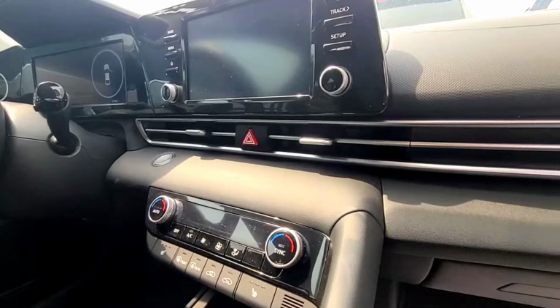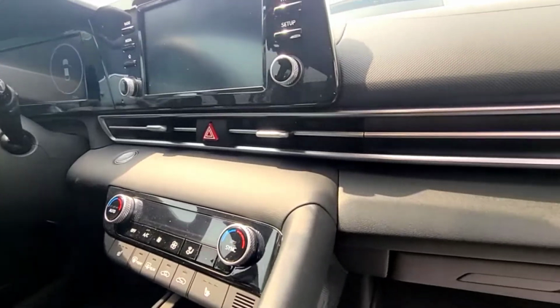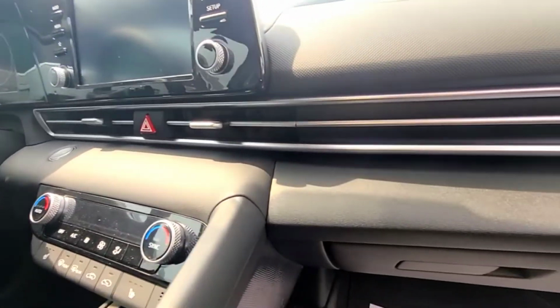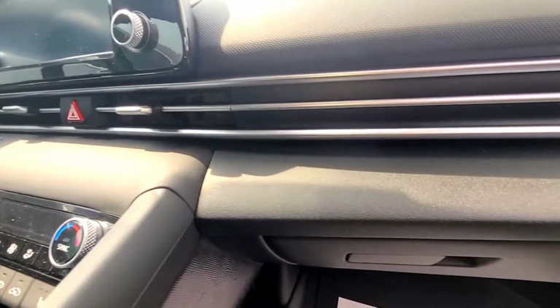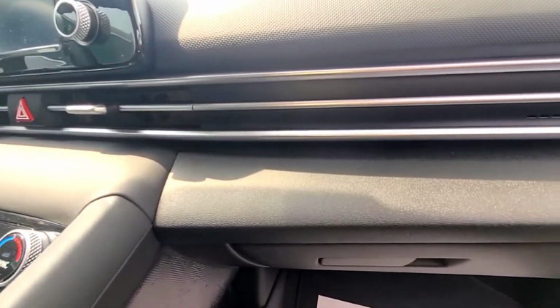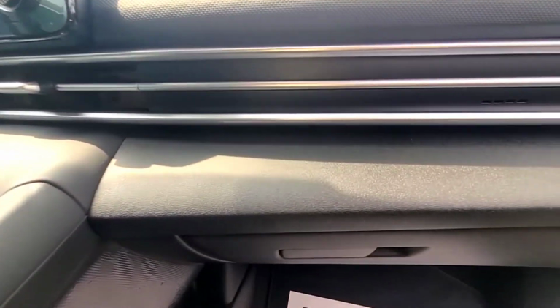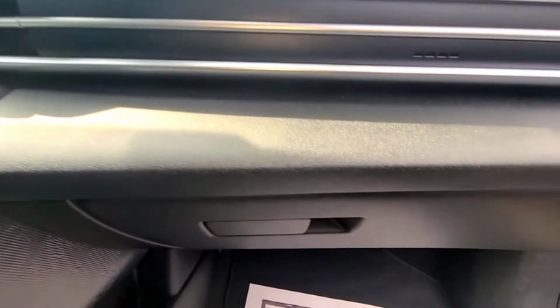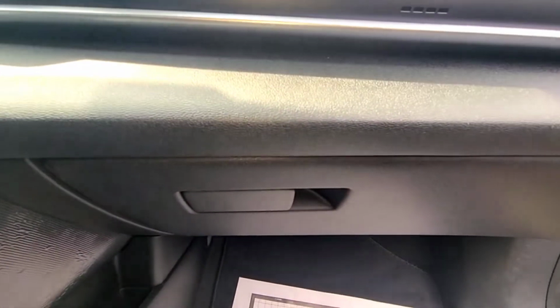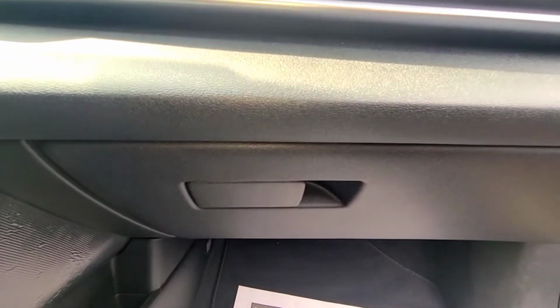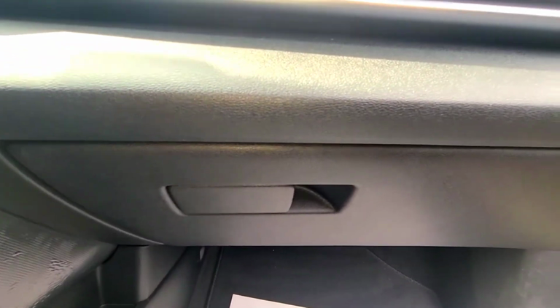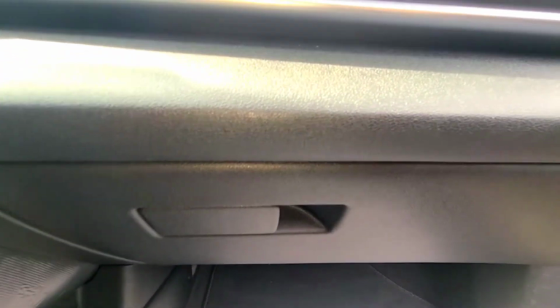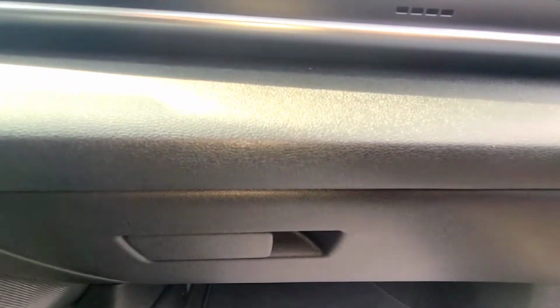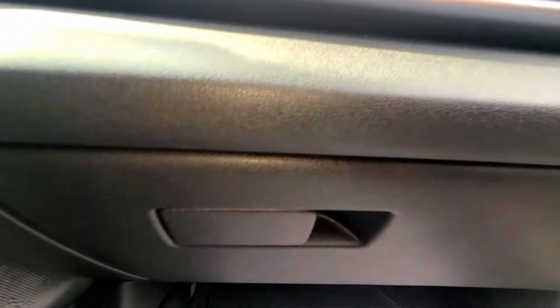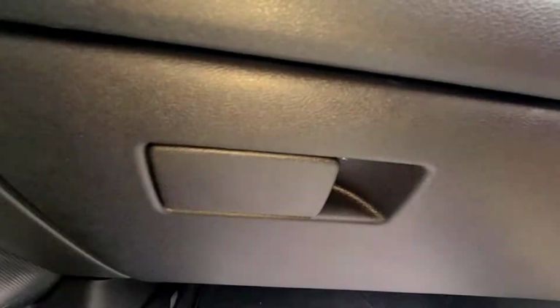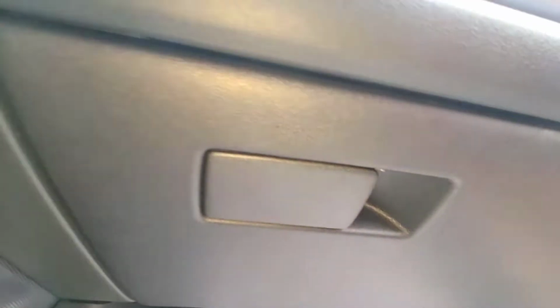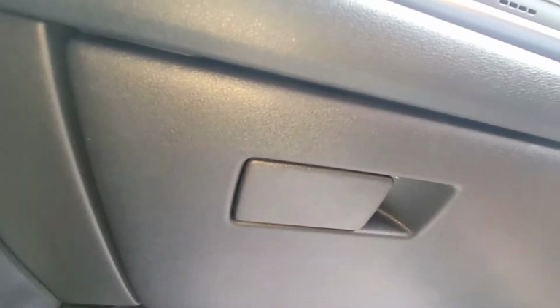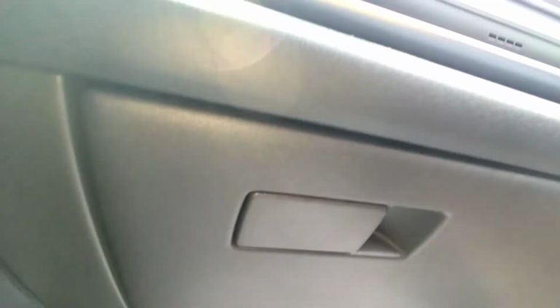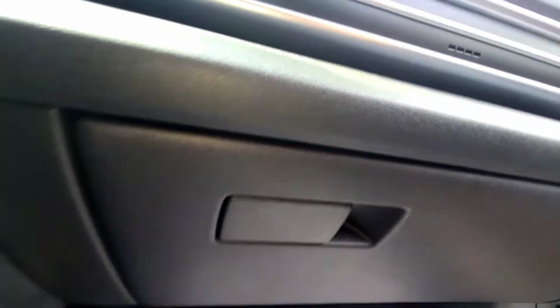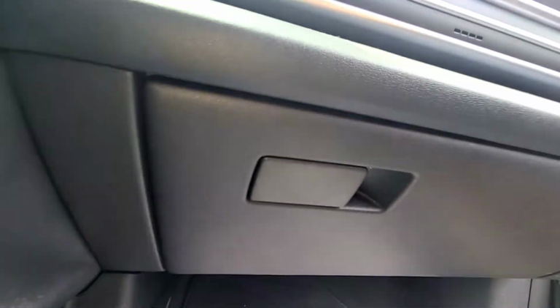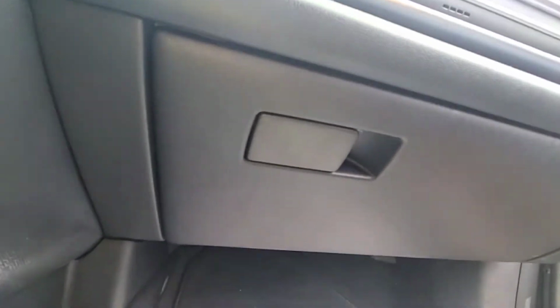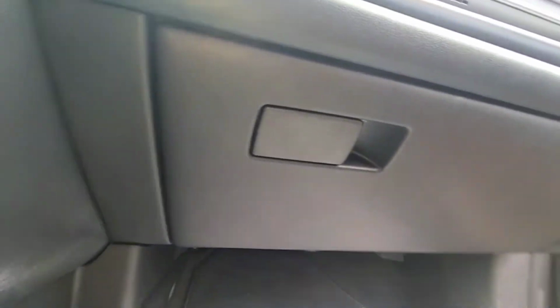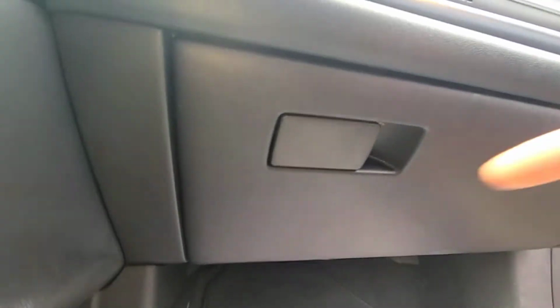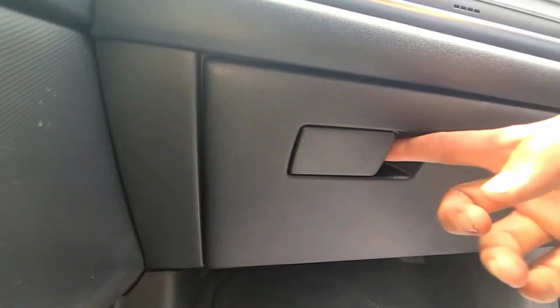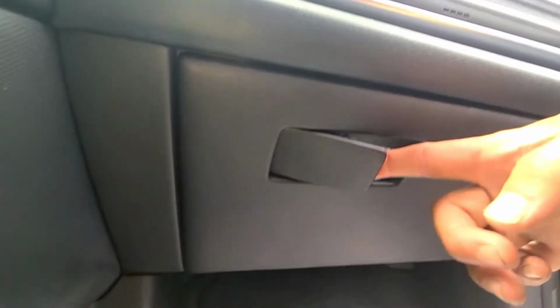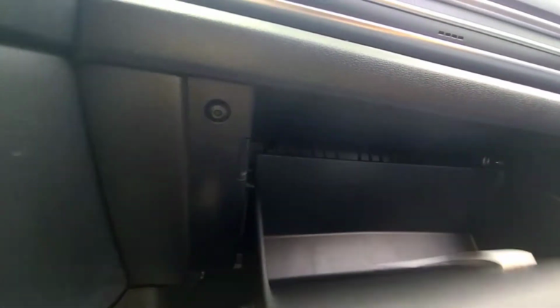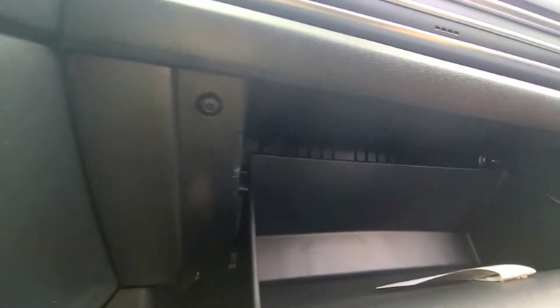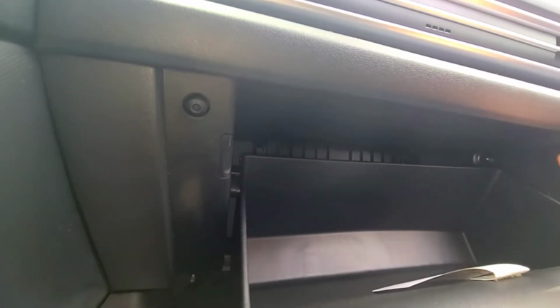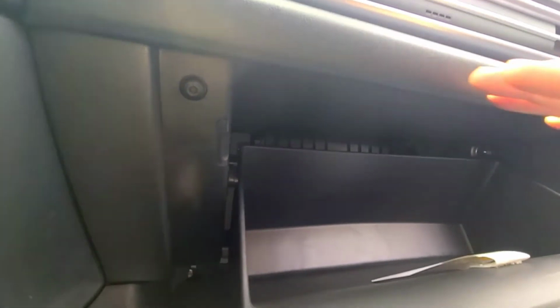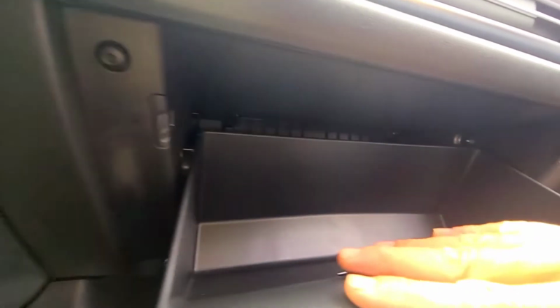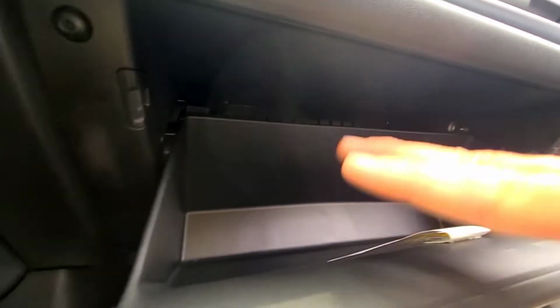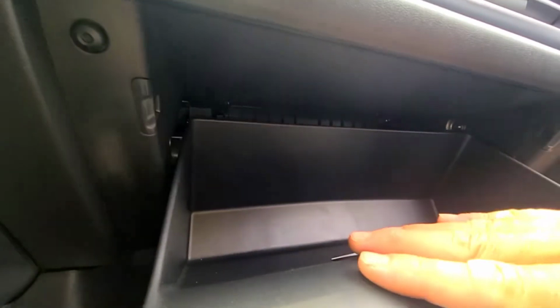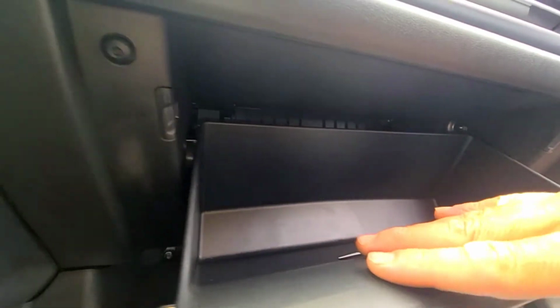2022 Hyundai Elantra, servicing your cabin filter. I'm going to show you where it's located so you can do that. It's going to be behind your glove box here. We're going to remove this glove box door.